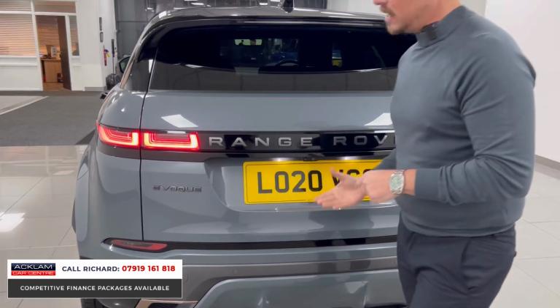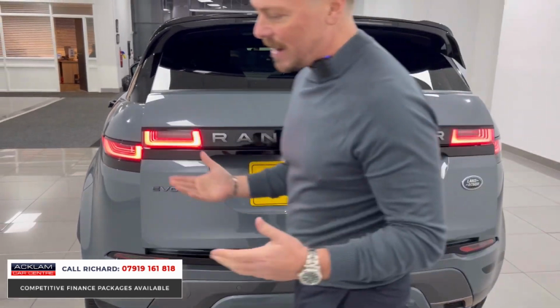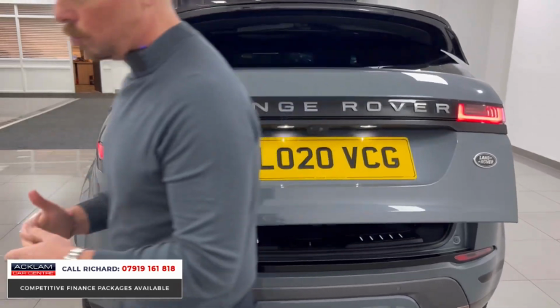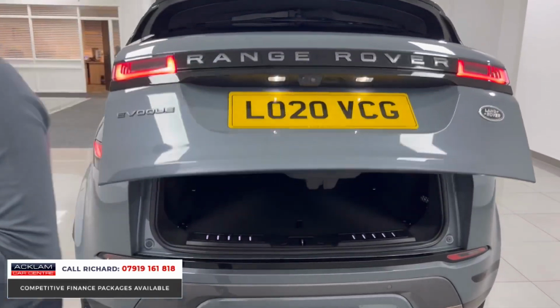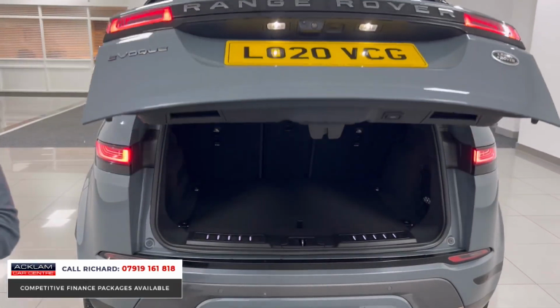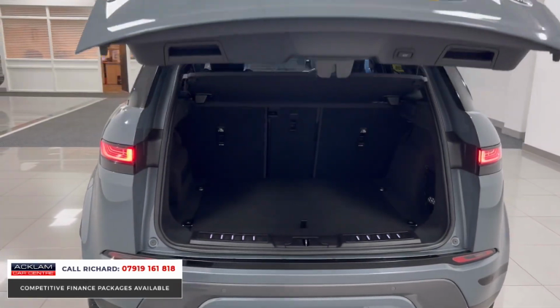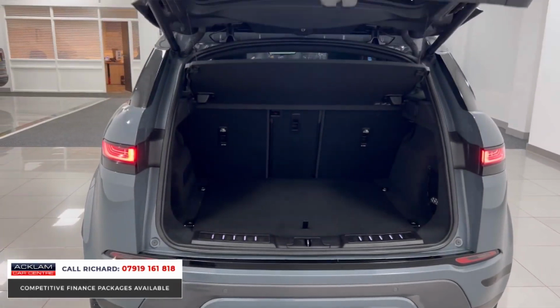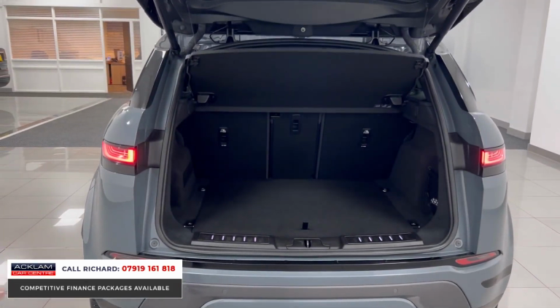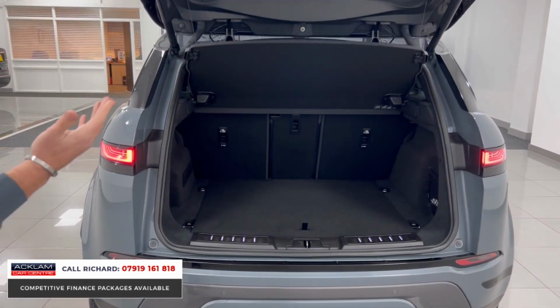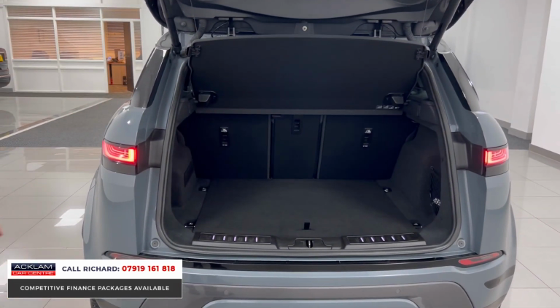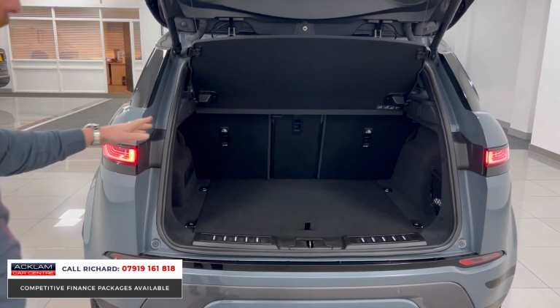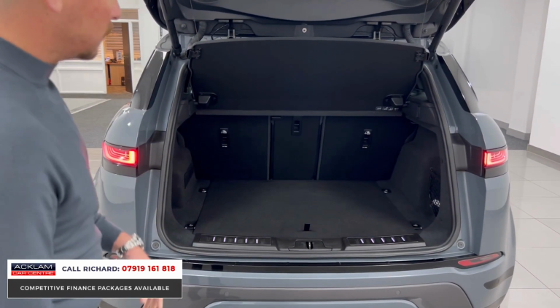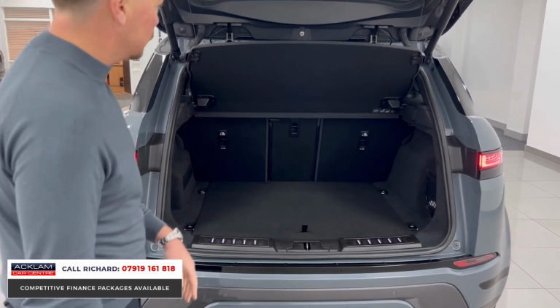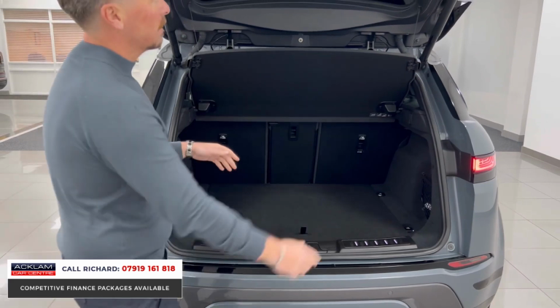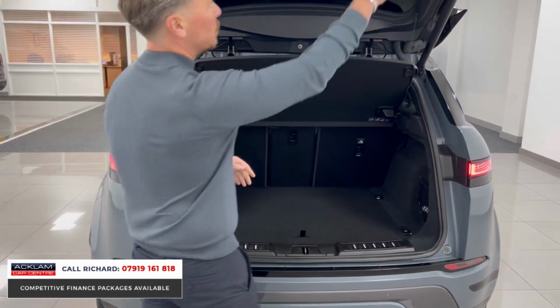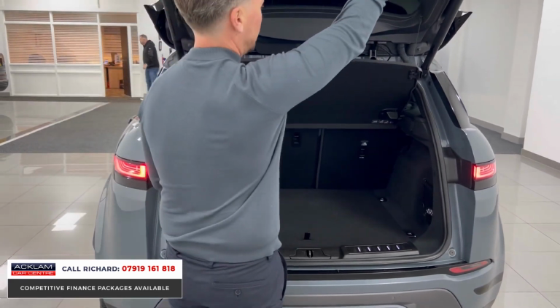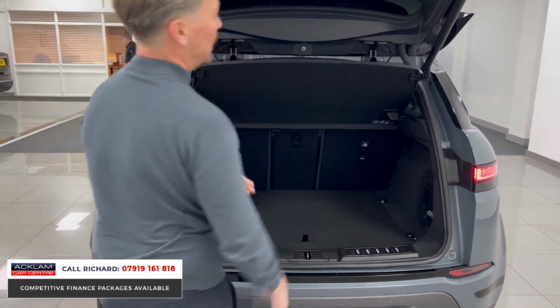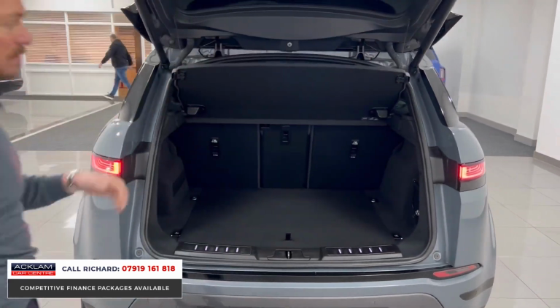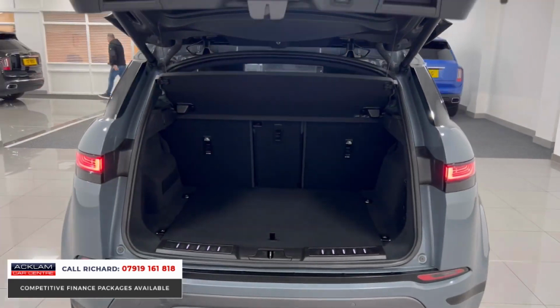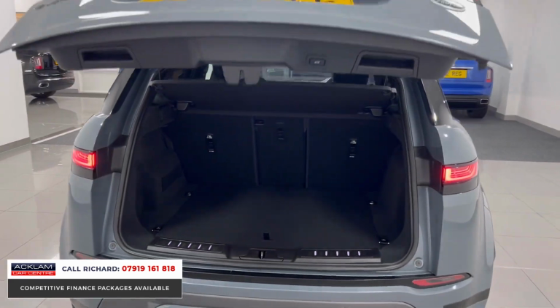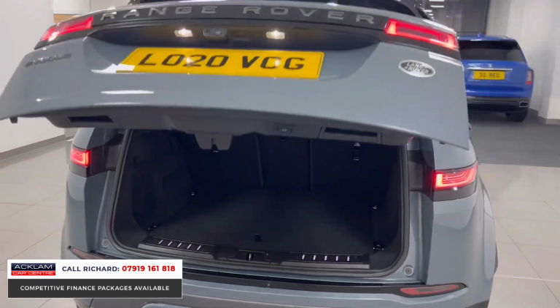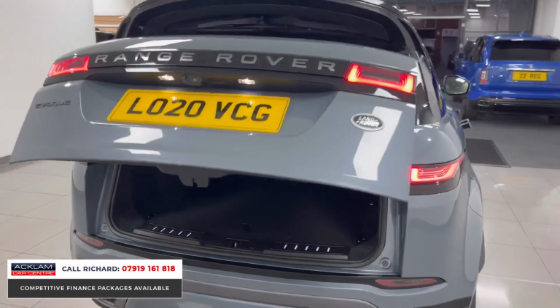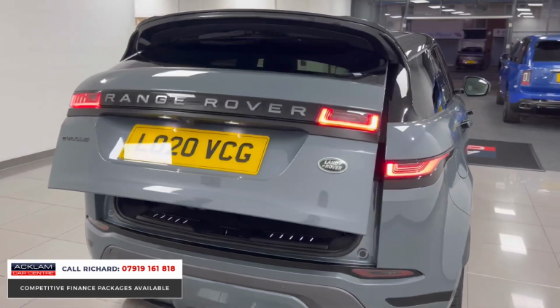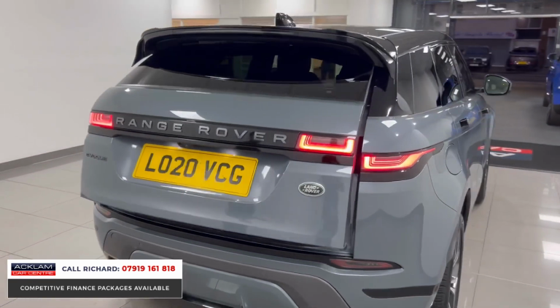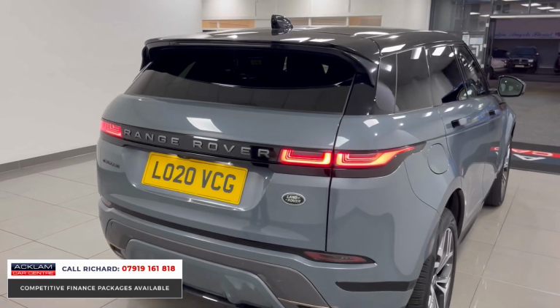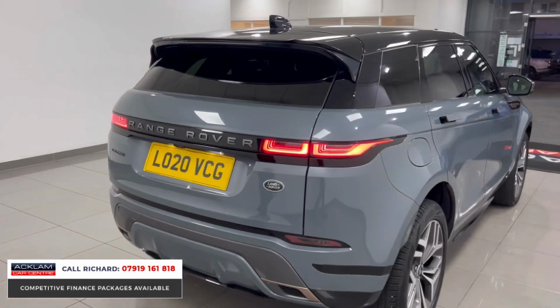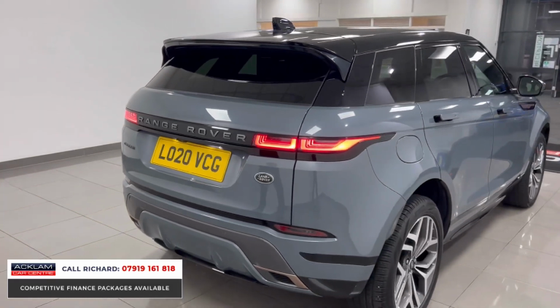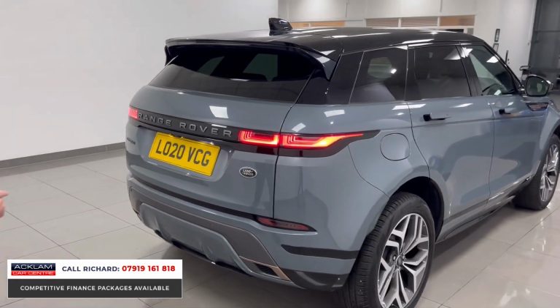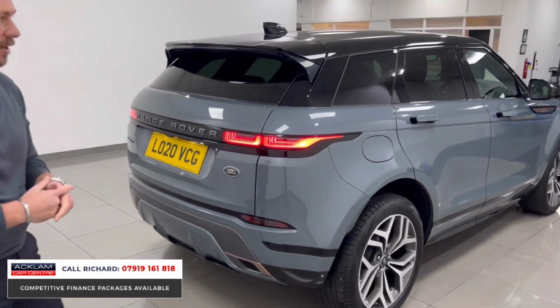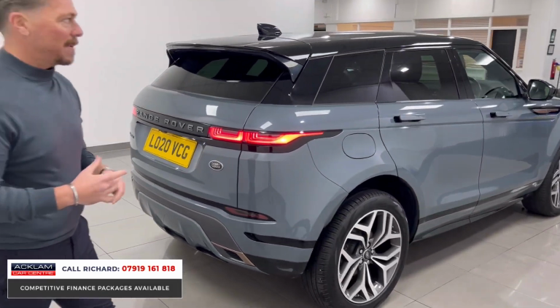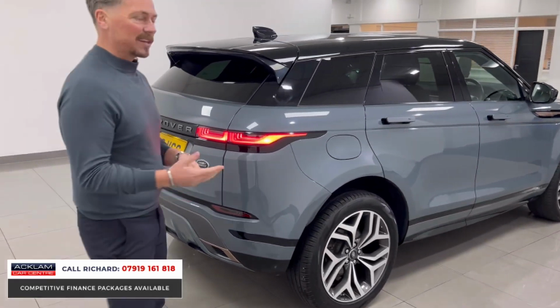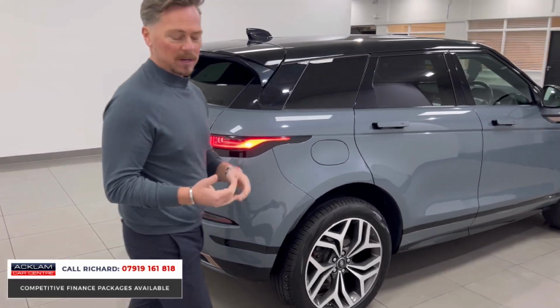You've also got different color badging throughout the First Edition to match the gray sections through the car. It's a D180 — 180 brake horsepower — with great fuel efficiency, lots of boot space, split-folding seats, a powered tailgate, and privacy glass. It looks exceptional from the outside, but really it's the inside features that make this car what it is.